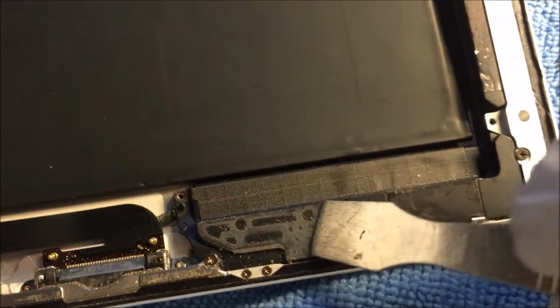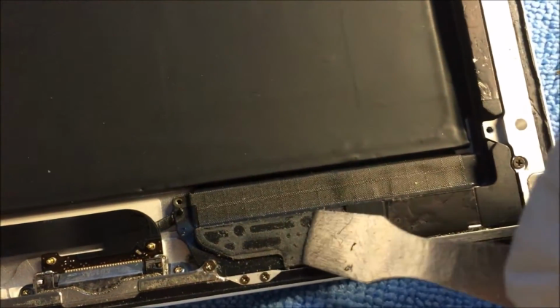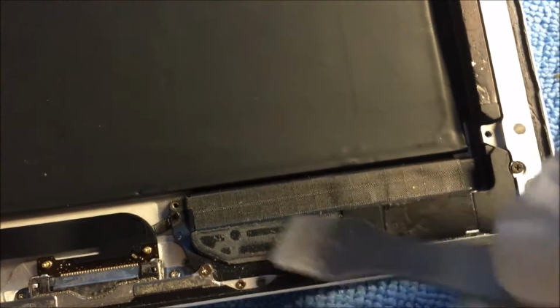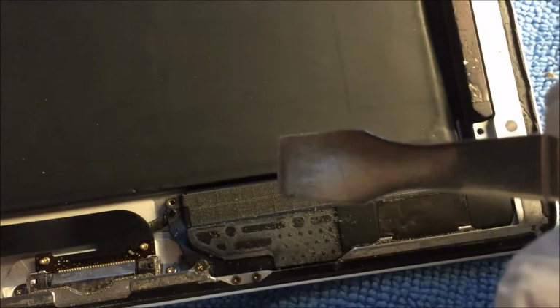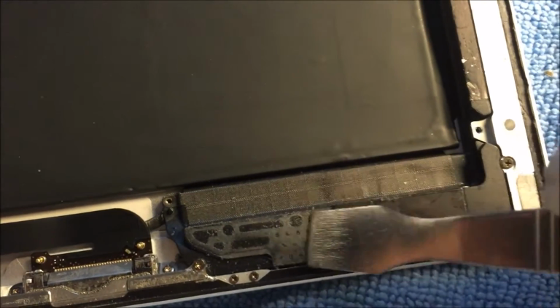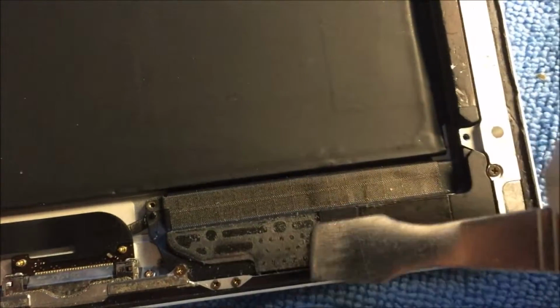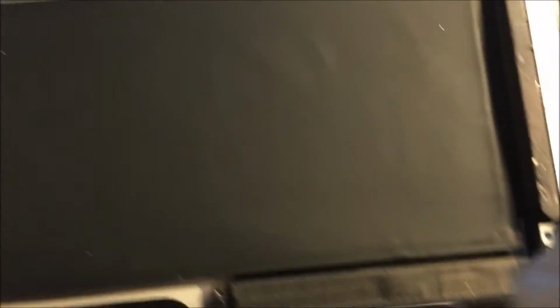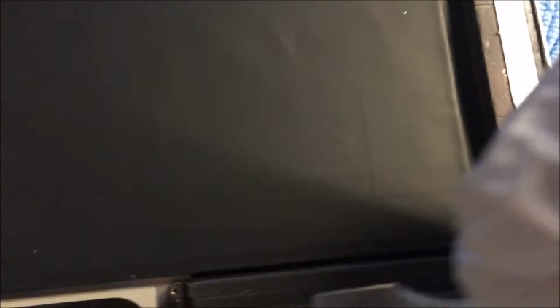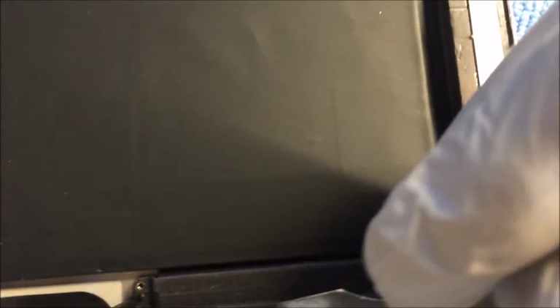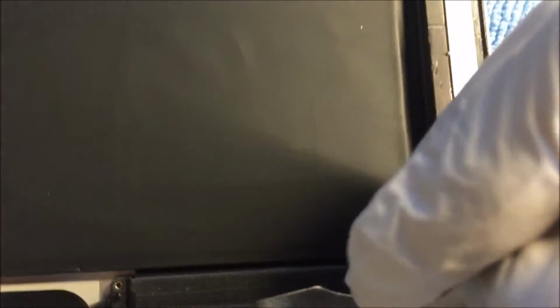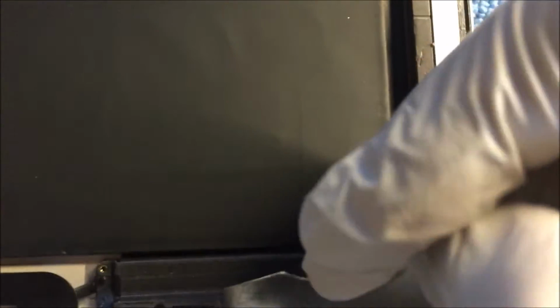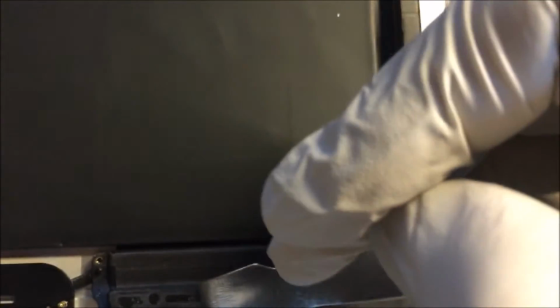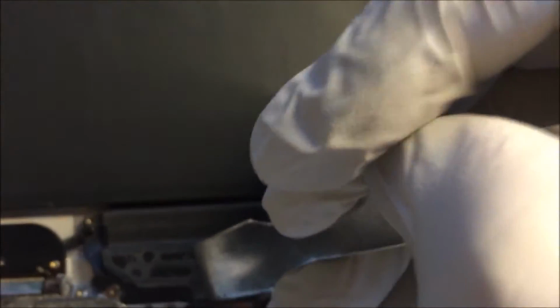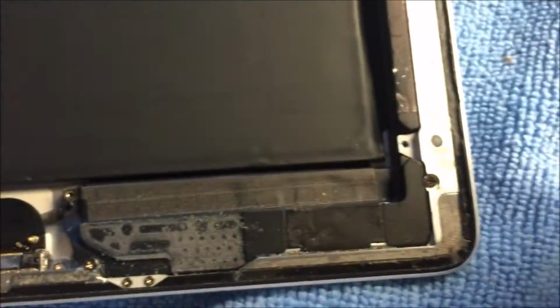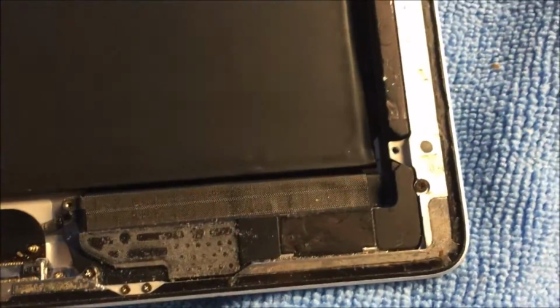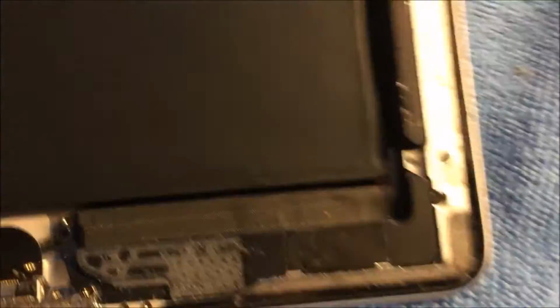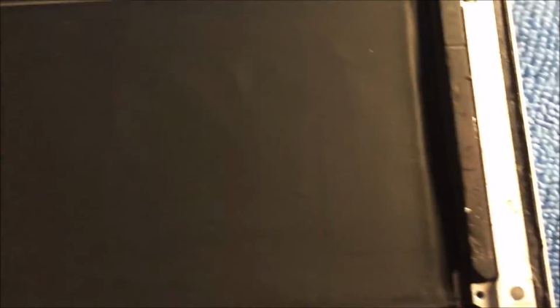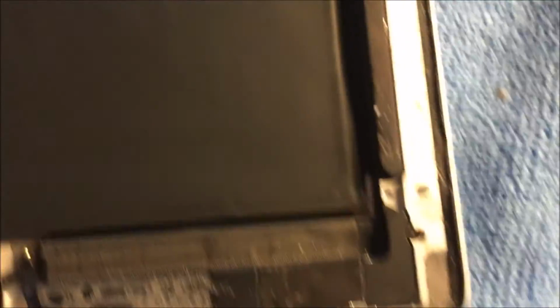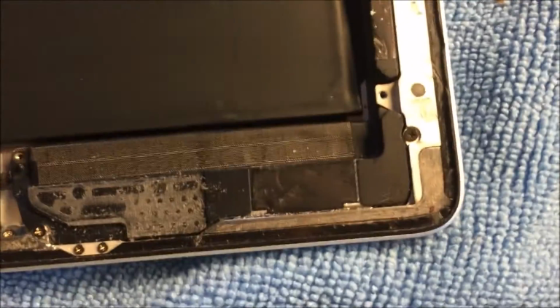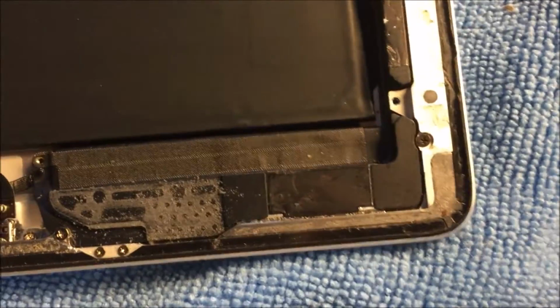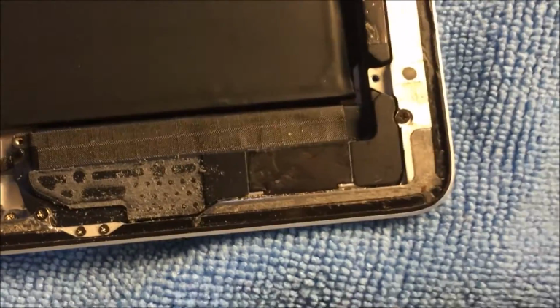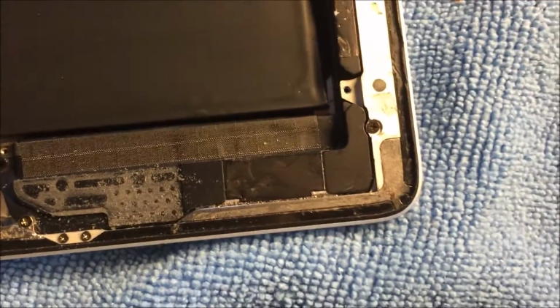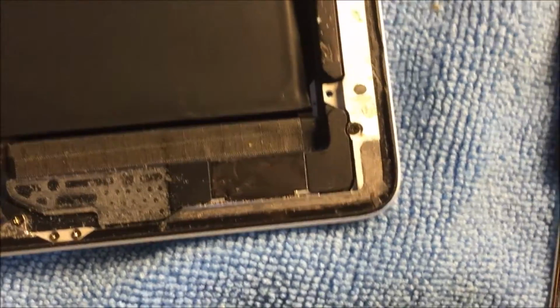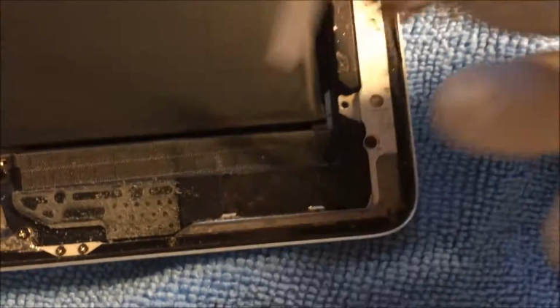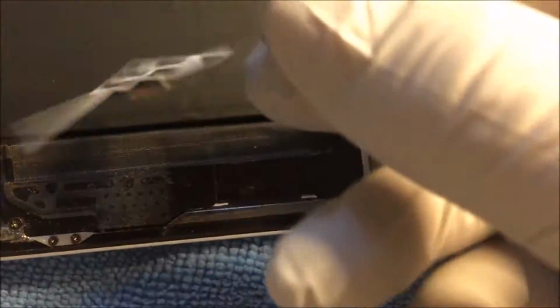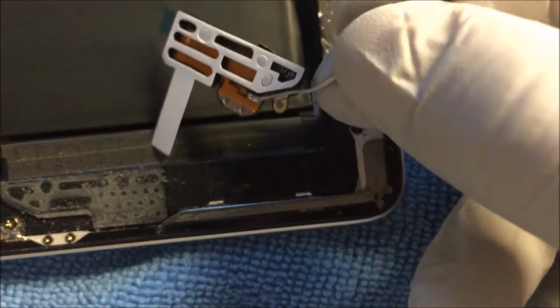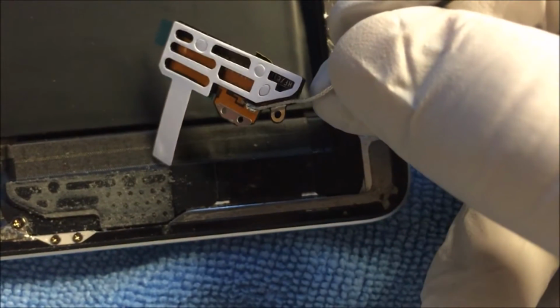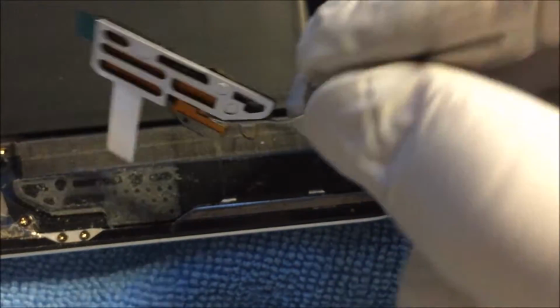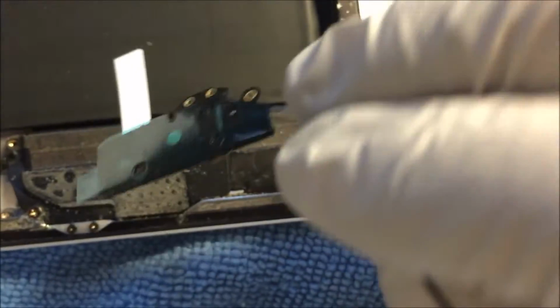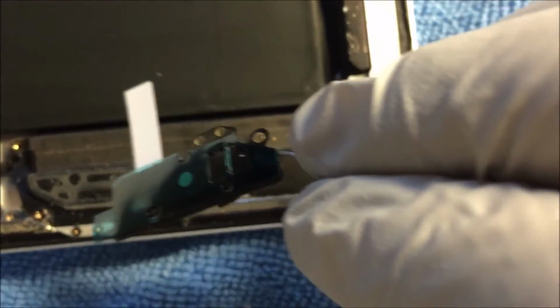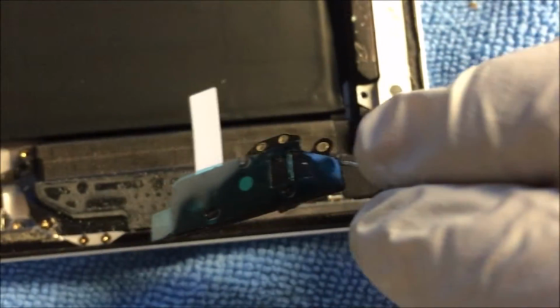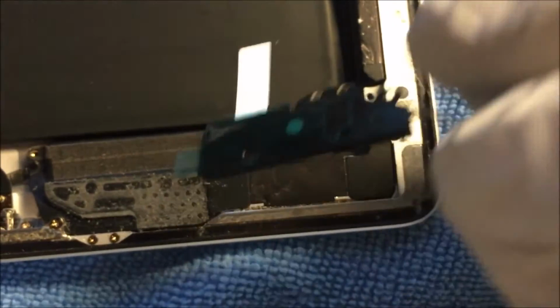Now let's install a new one. This little sticky part right here you can scrape off — if you have a little scraper, try to scrape as much as you can off, since the new Wi-Fi antenna actually comes with a sticky back already, so you don't really need that old adhesive.